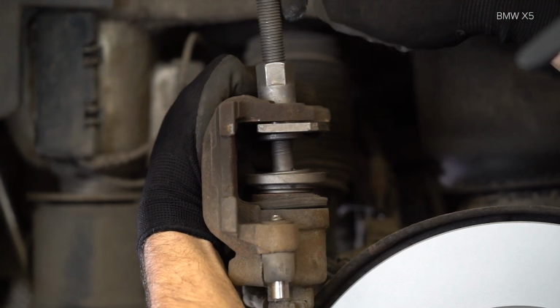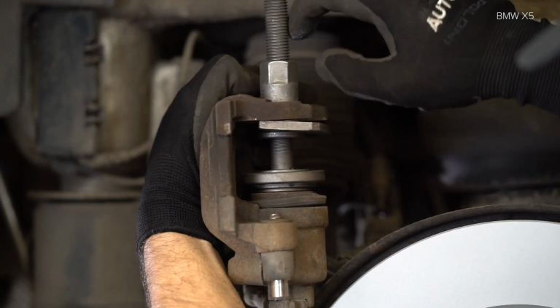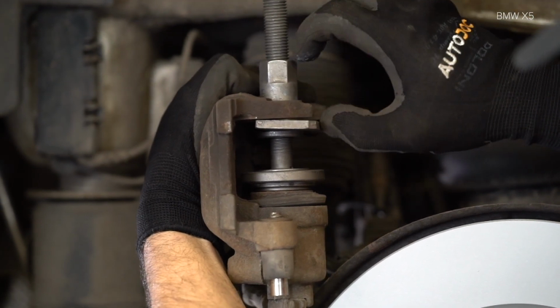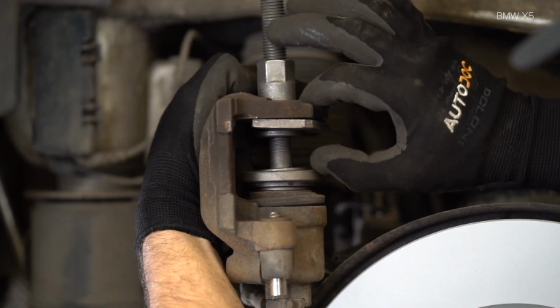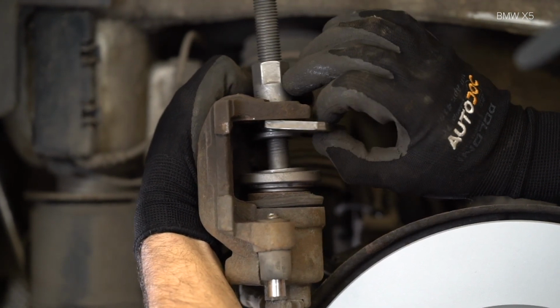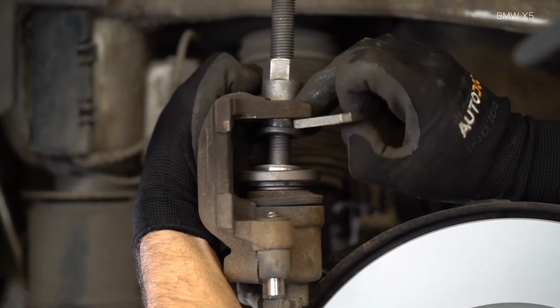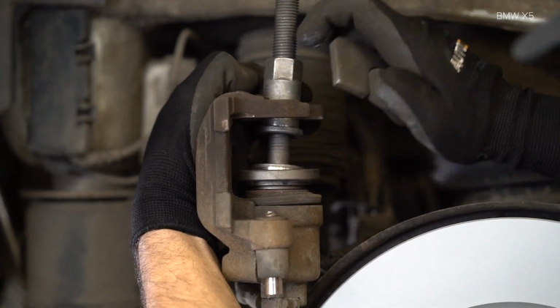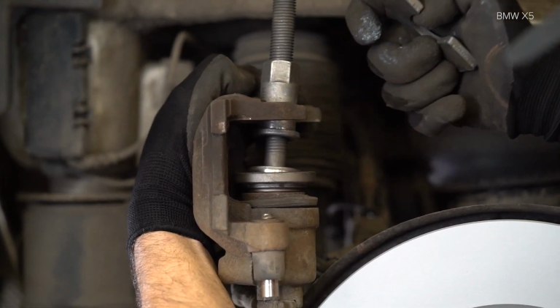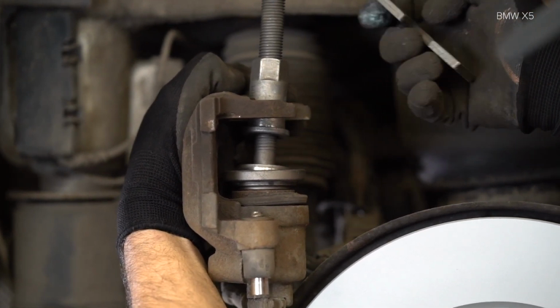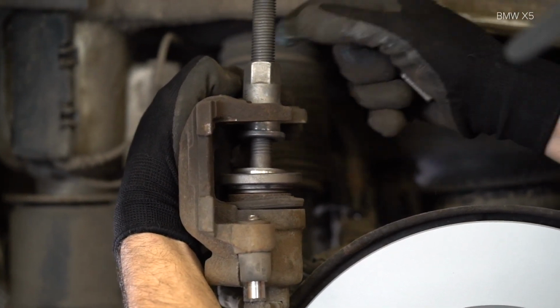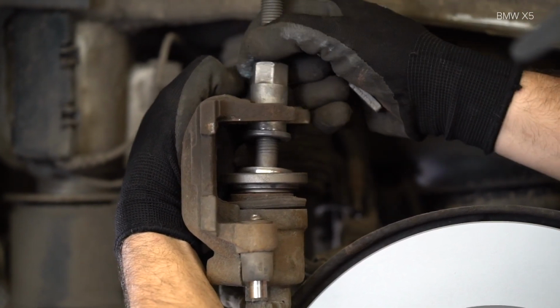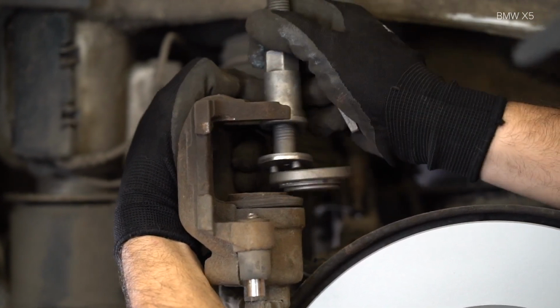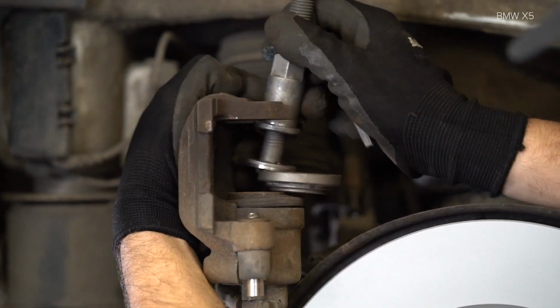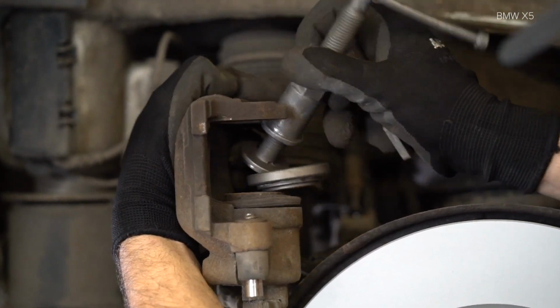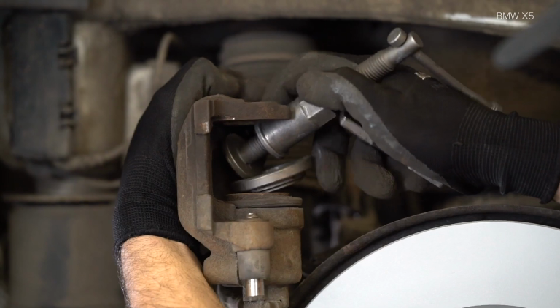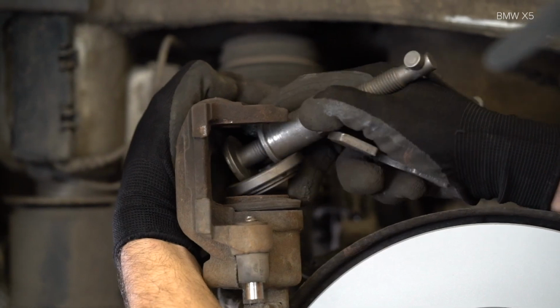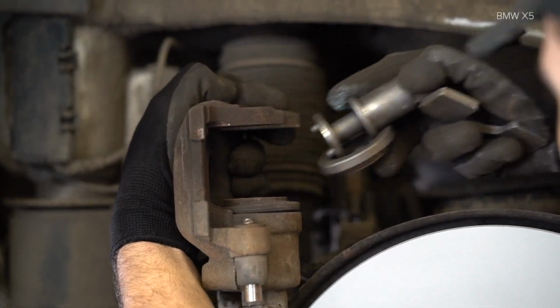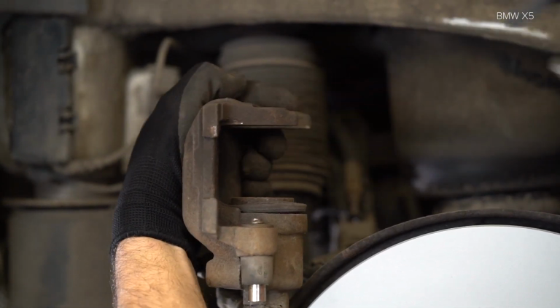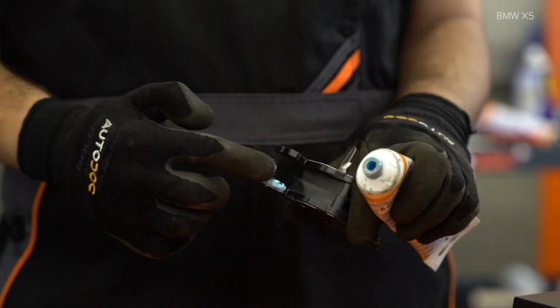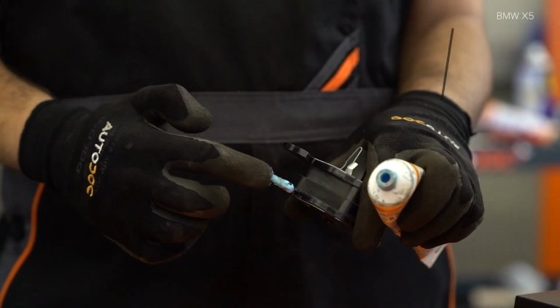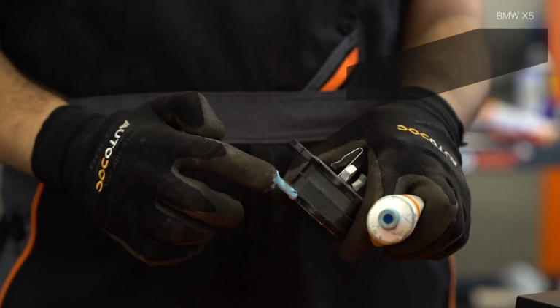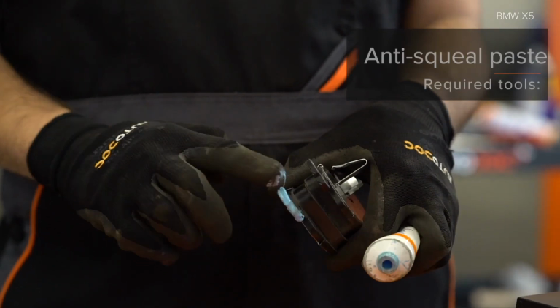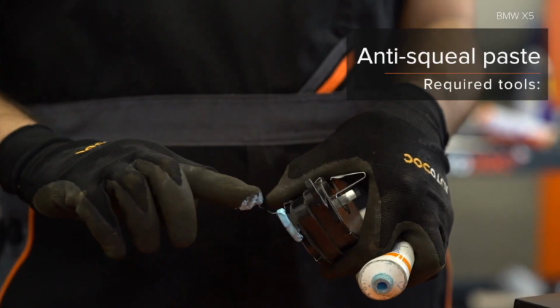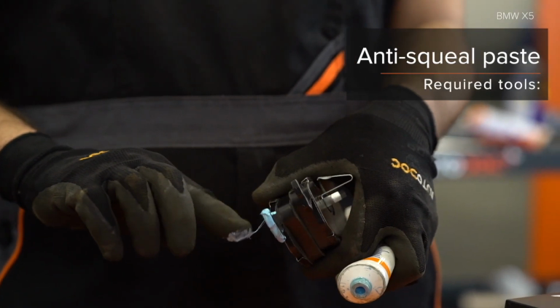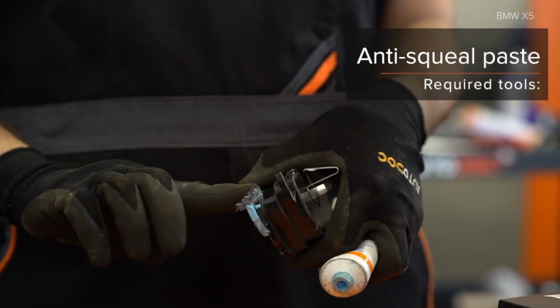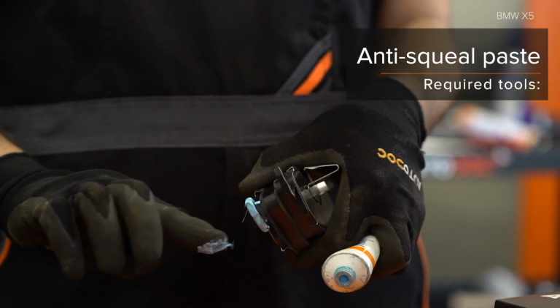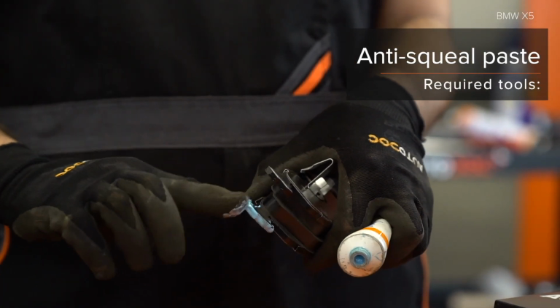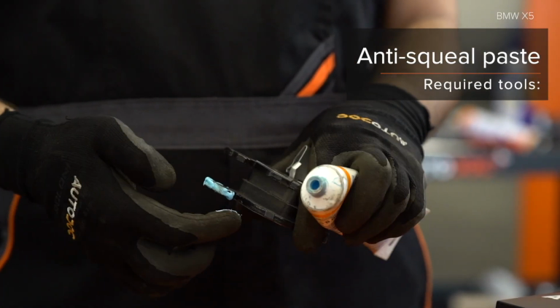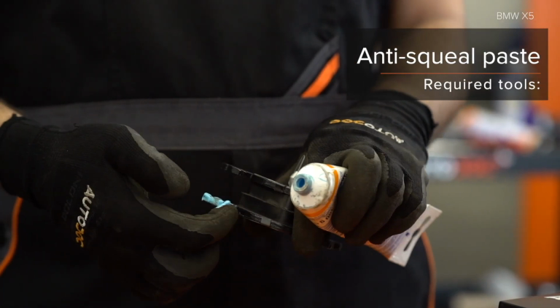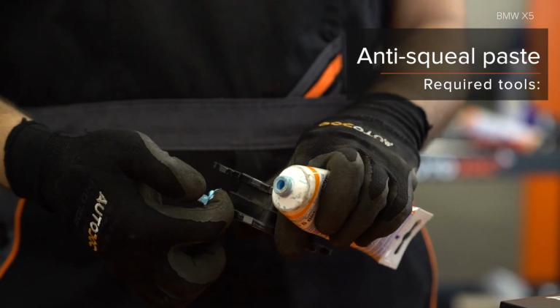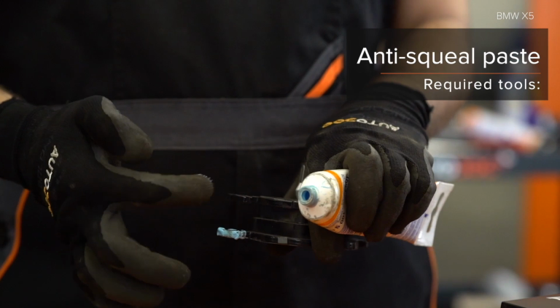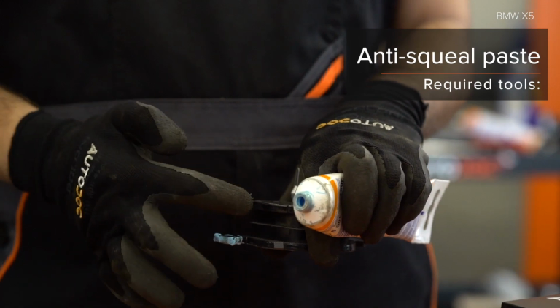AUTODOC рекомендует: убедитесь, что сможете закрутить крышку. Шаг 6: Установите рычаг. Шаг 7. Шаг 8: Установите рычаг на место. Let's go.